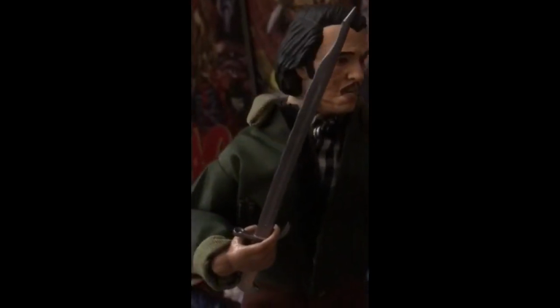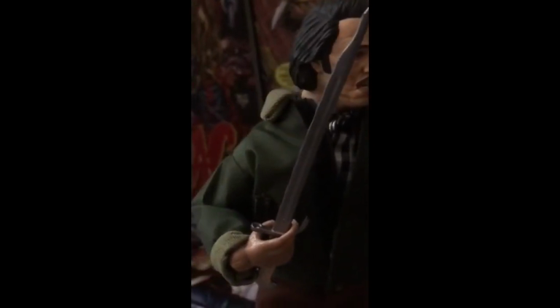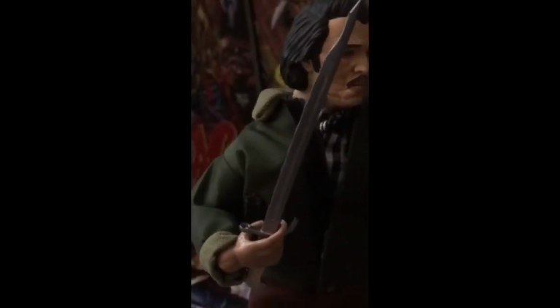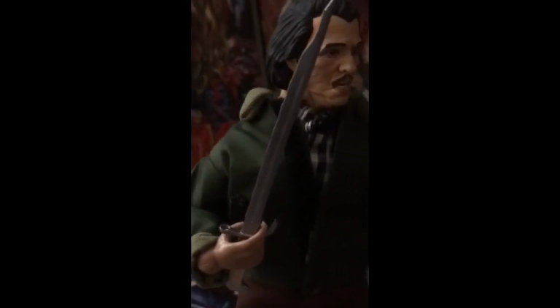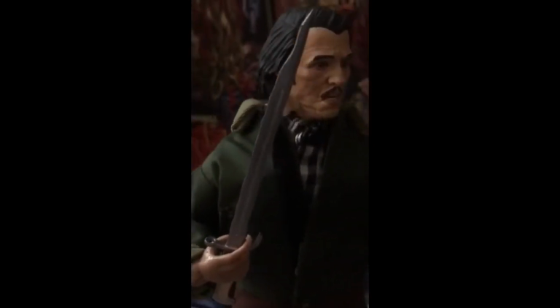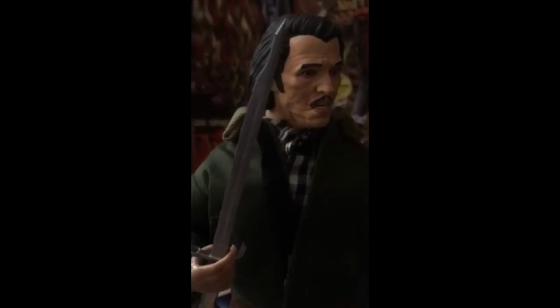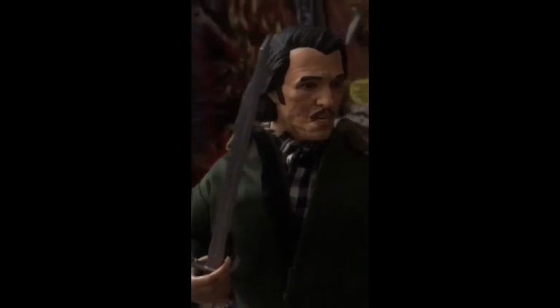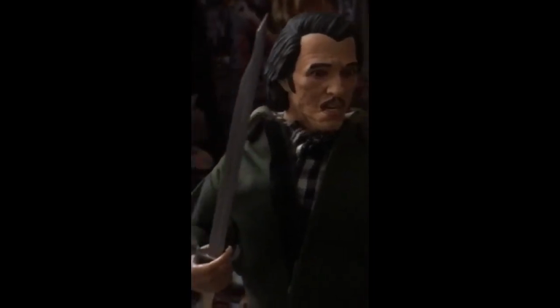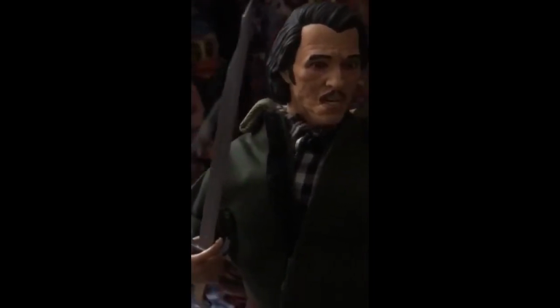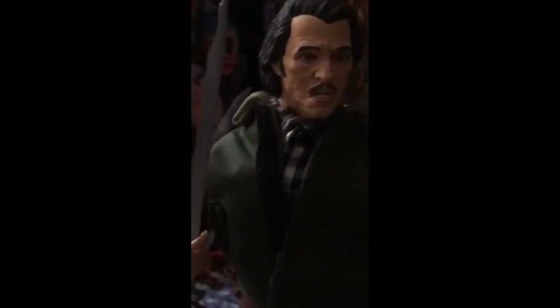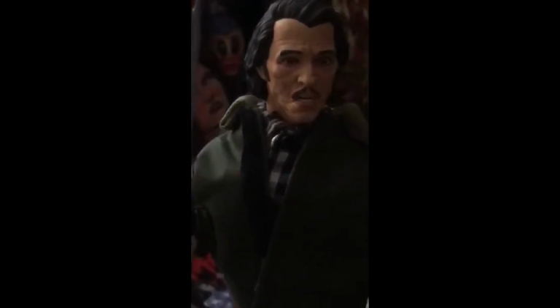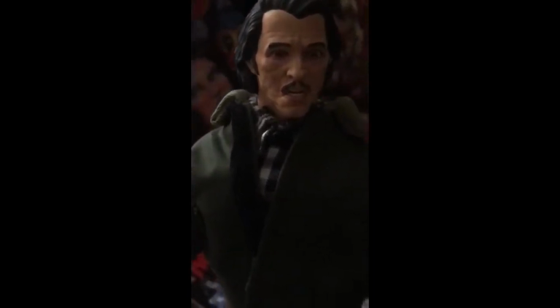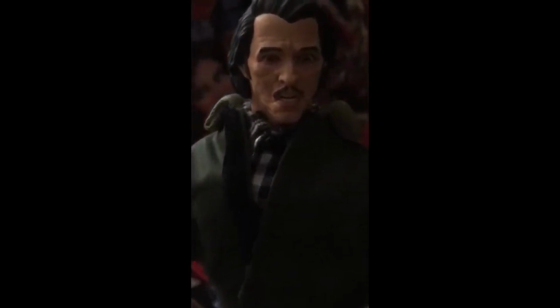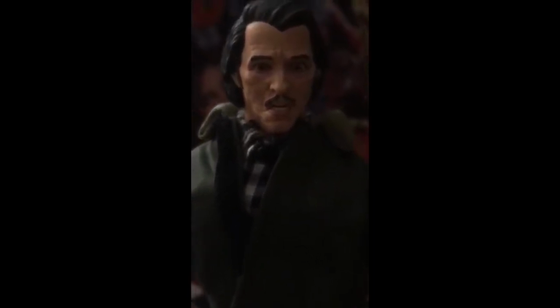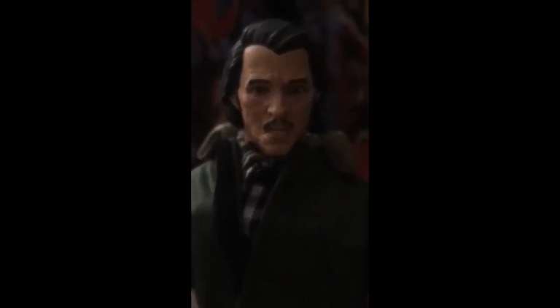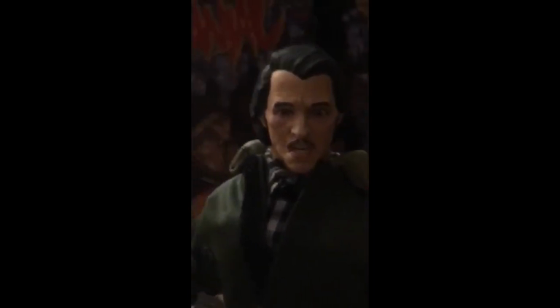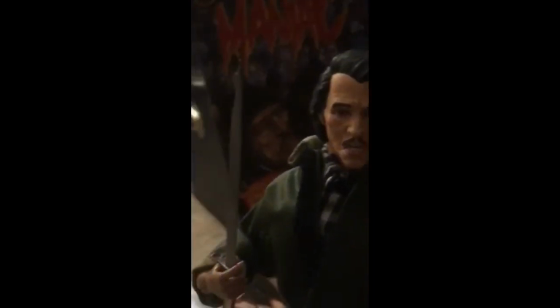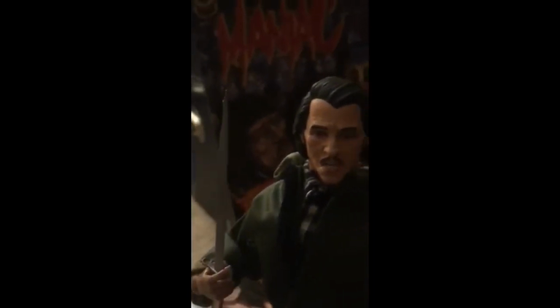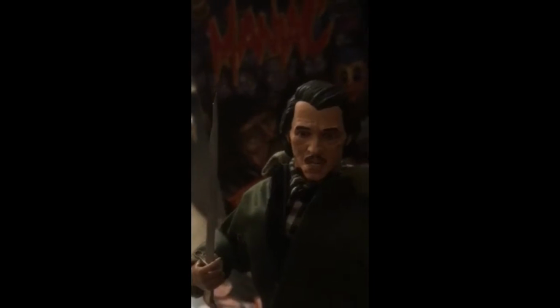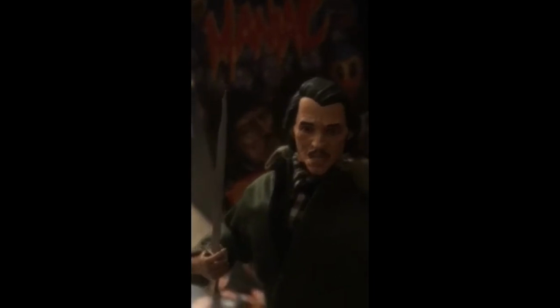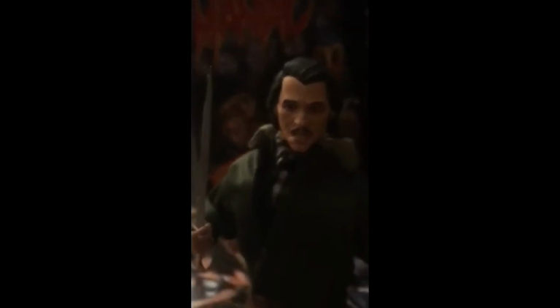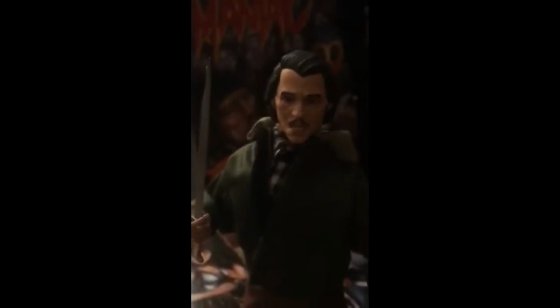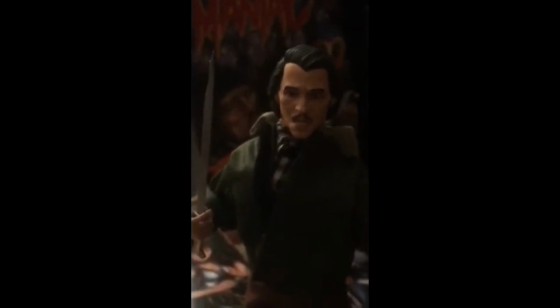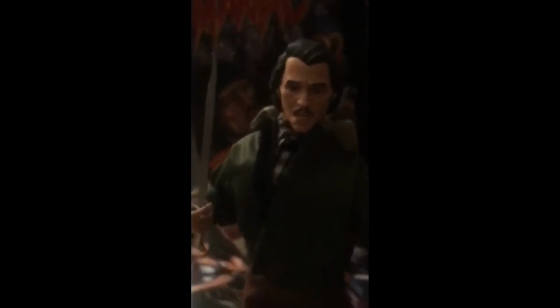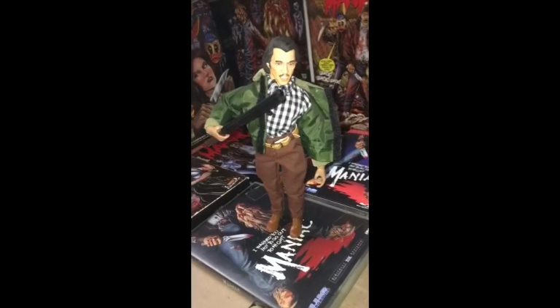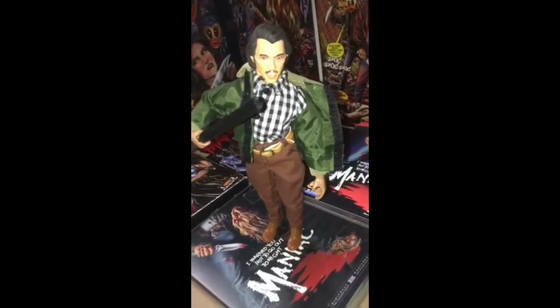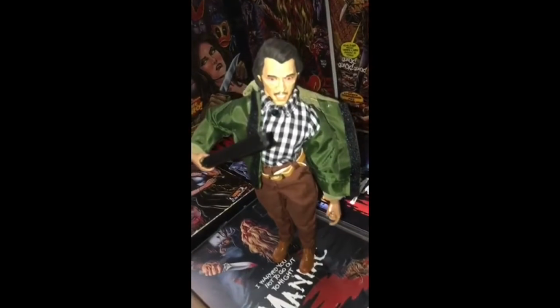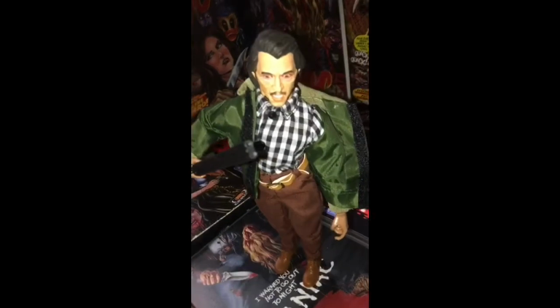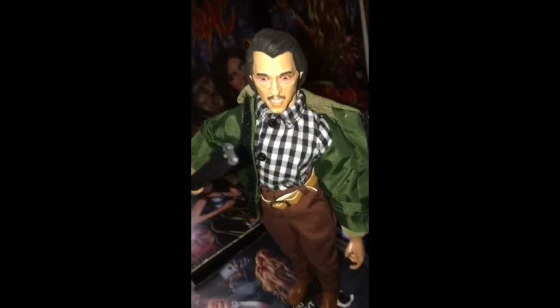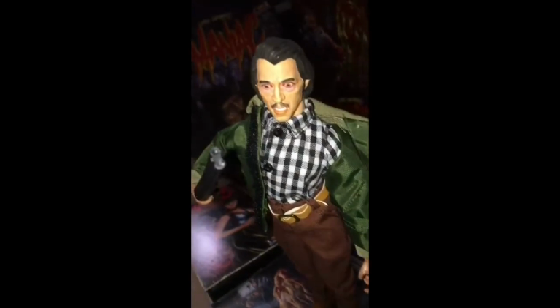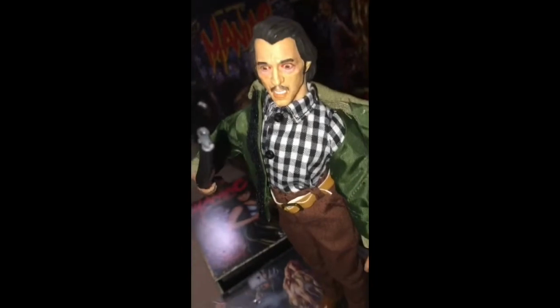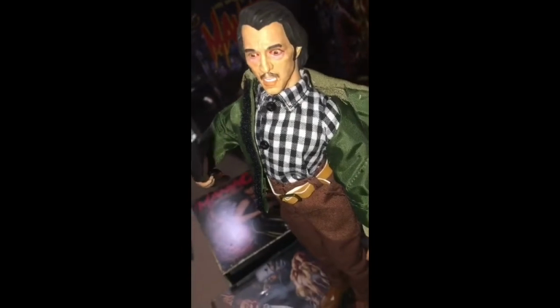I think they did a fantastic job on the face and the clothes — the clothes look great too. I was just like, this is so cool, let me get this thing. And in person it looks even better than I expected.